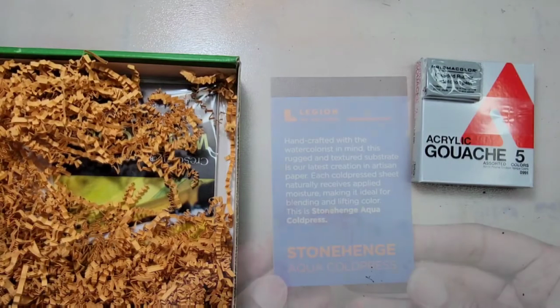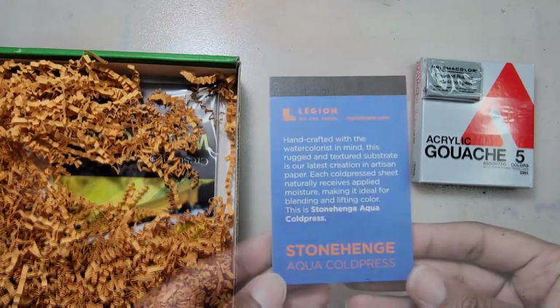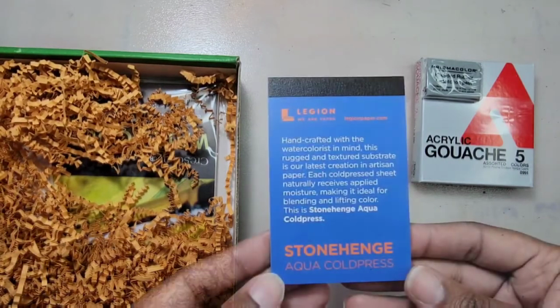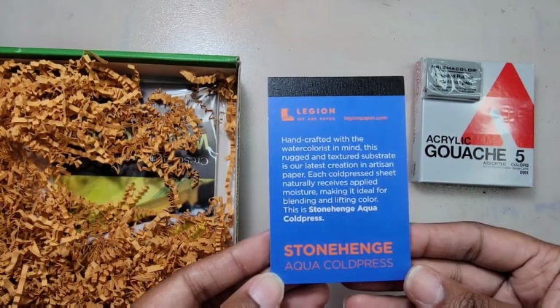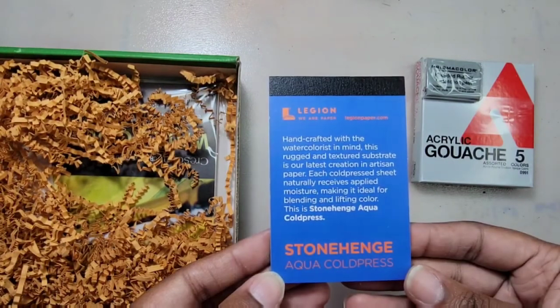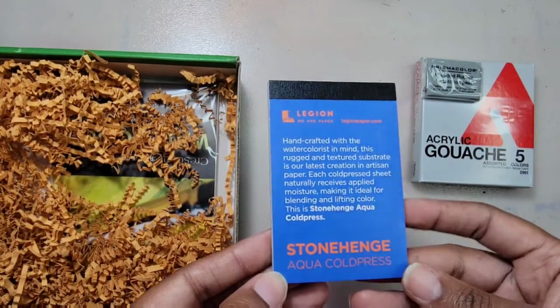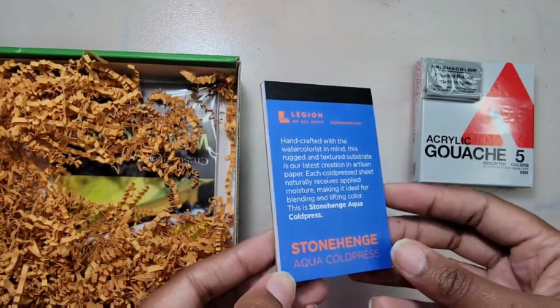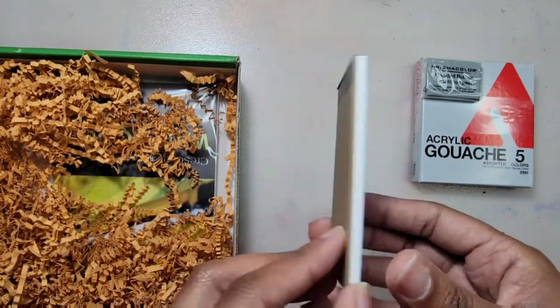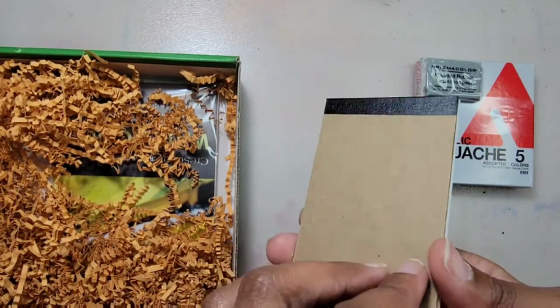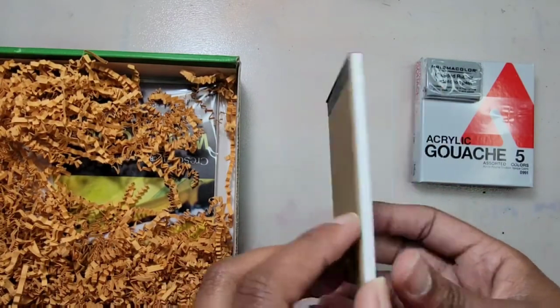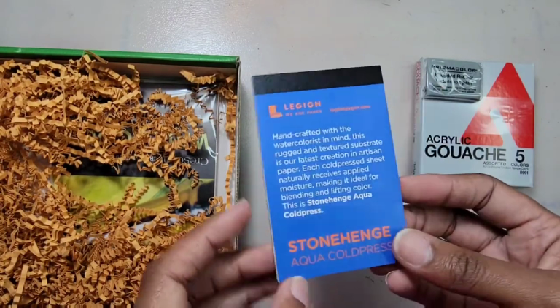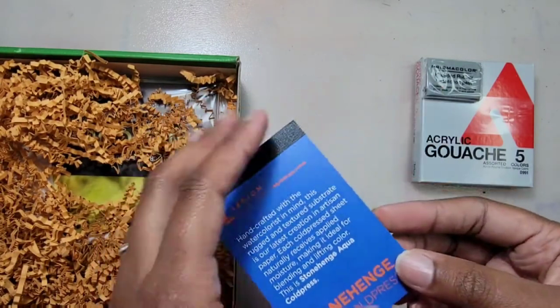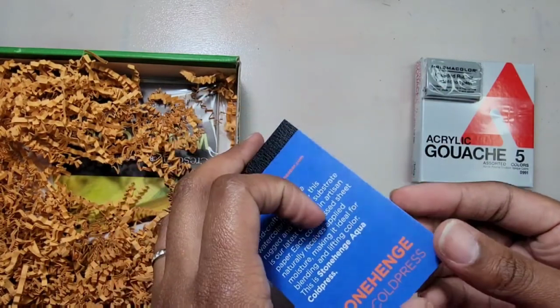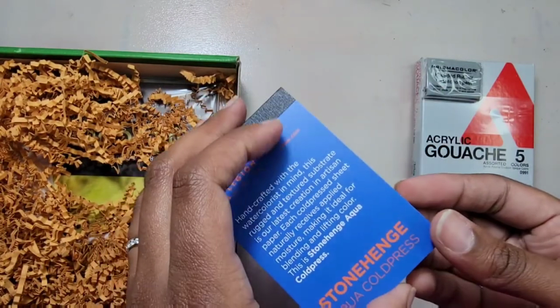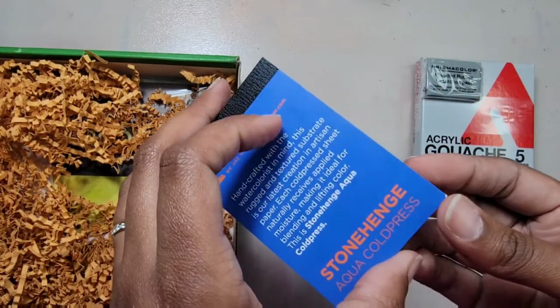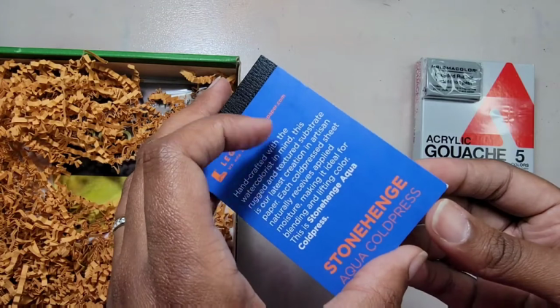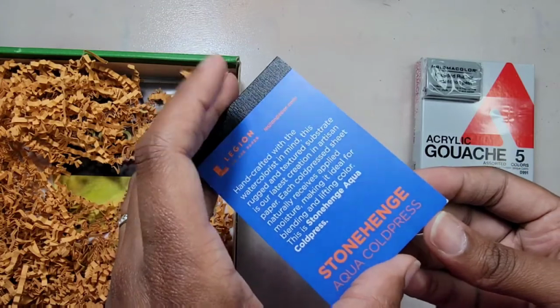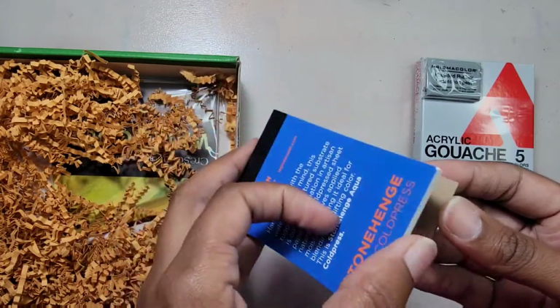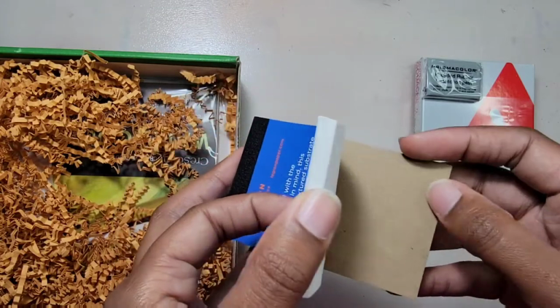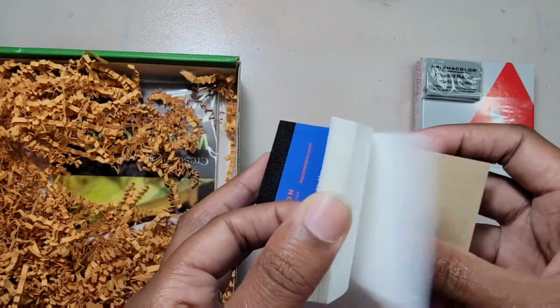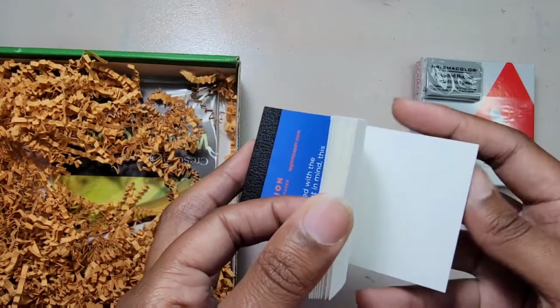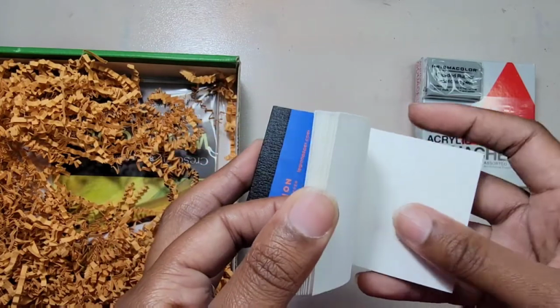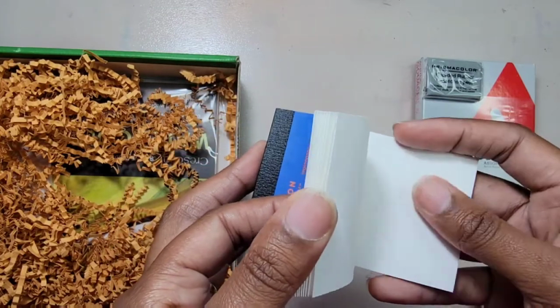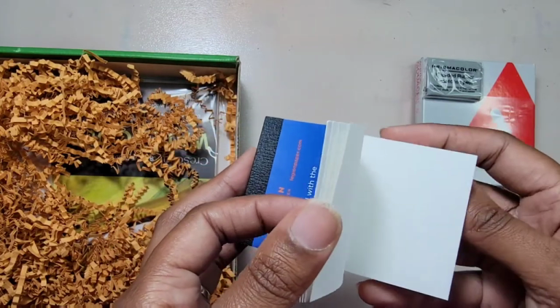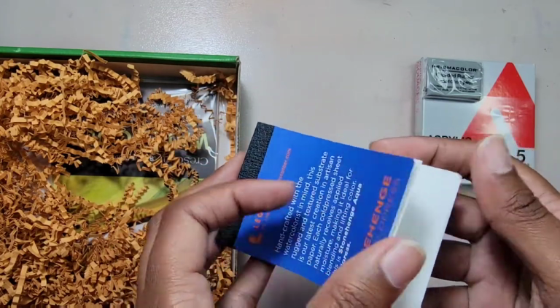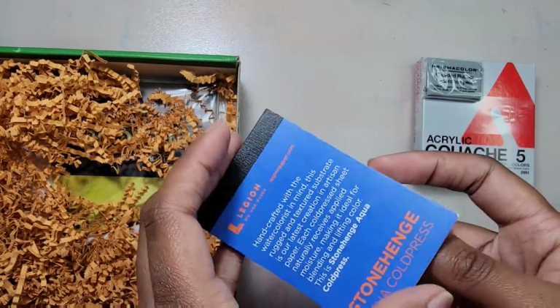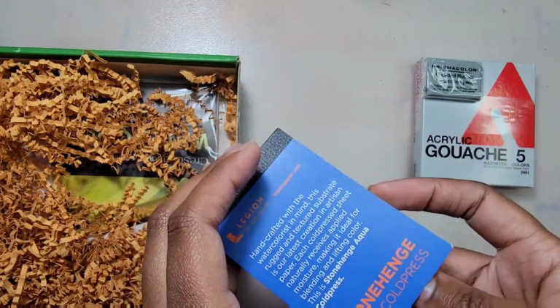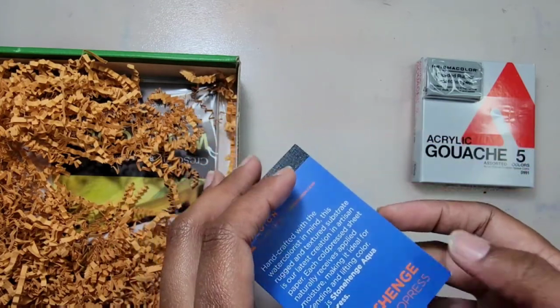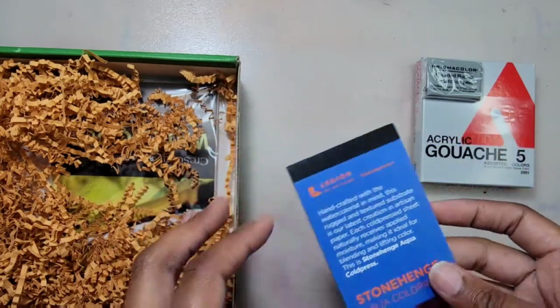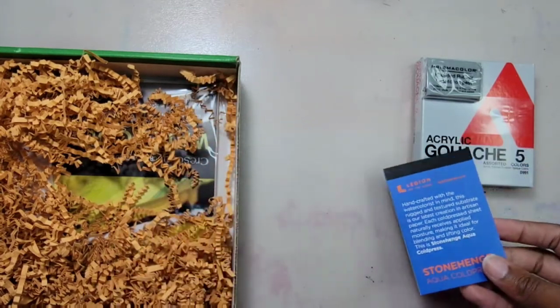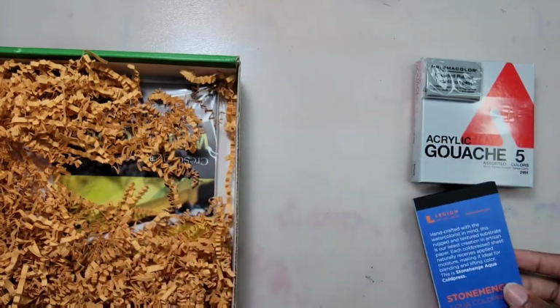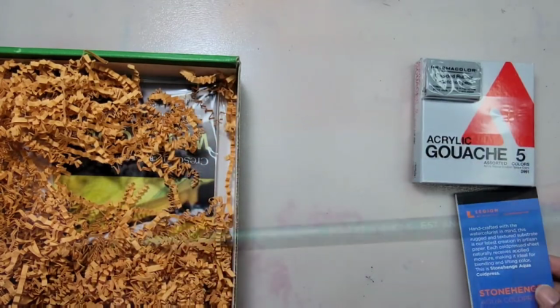Here we have the Legion Stonehenge Aqua Cold press pad. This watercolor paper is great for experimentation and small works of art.